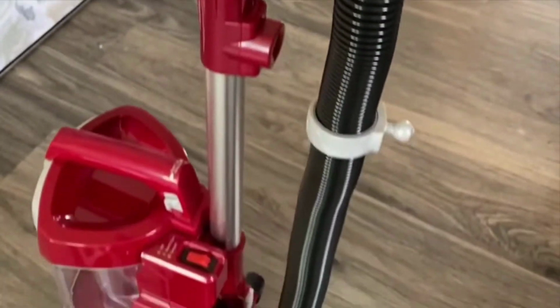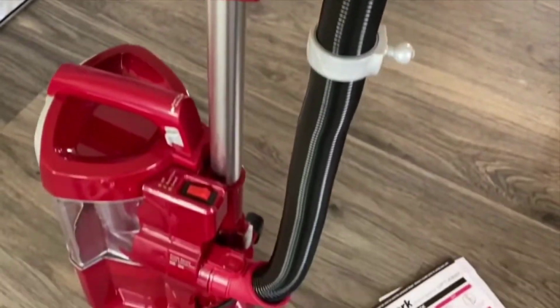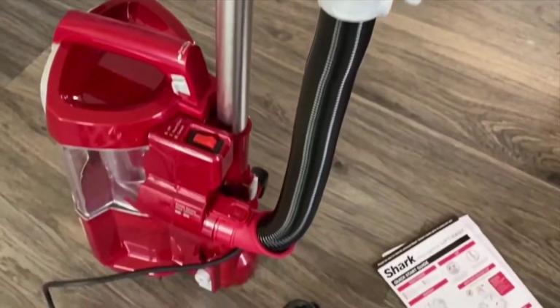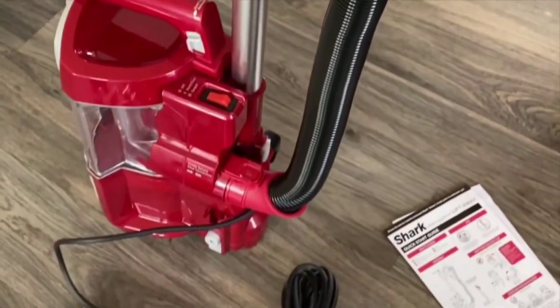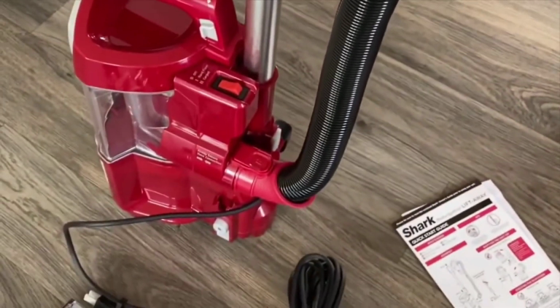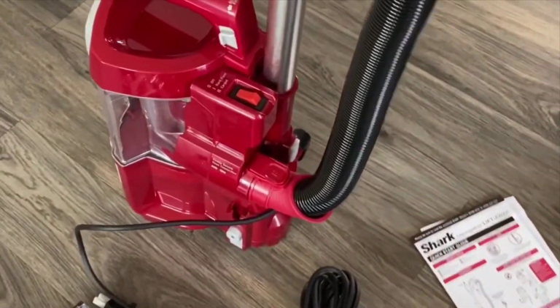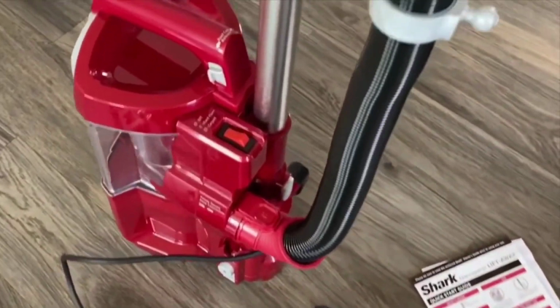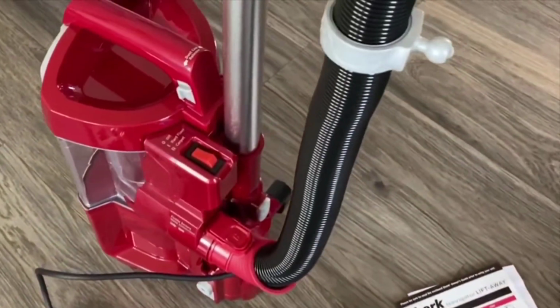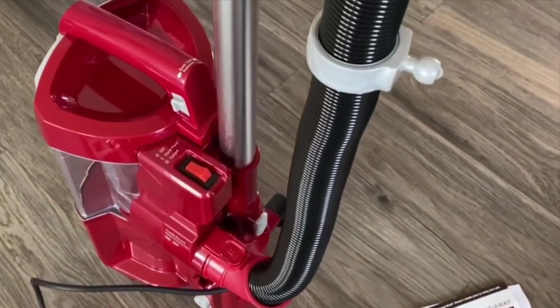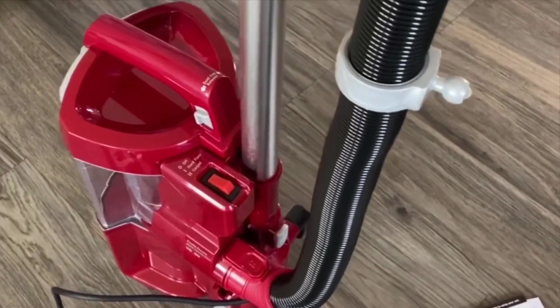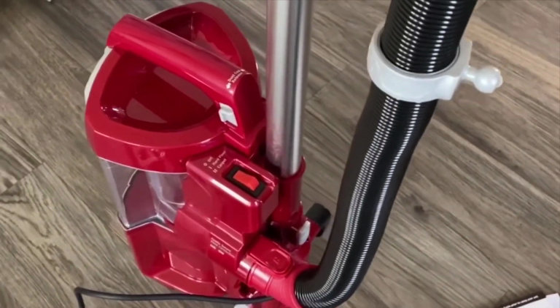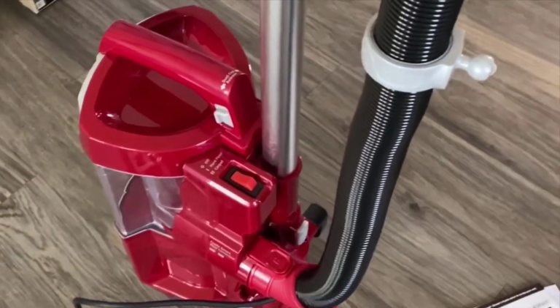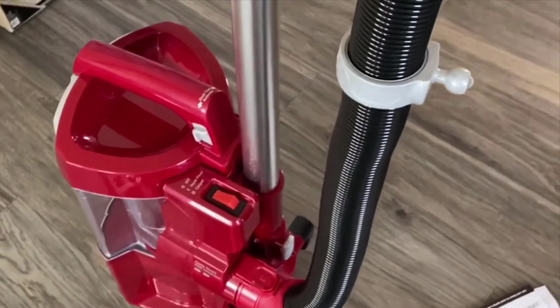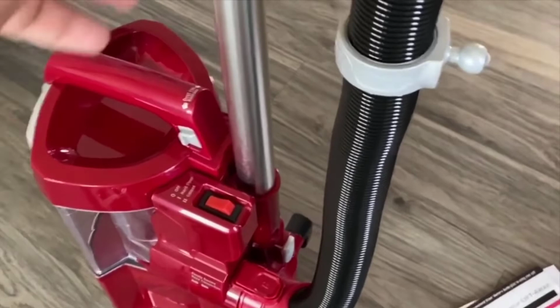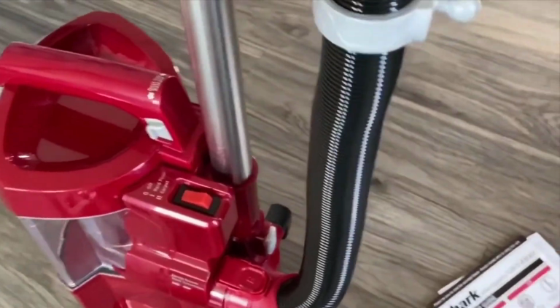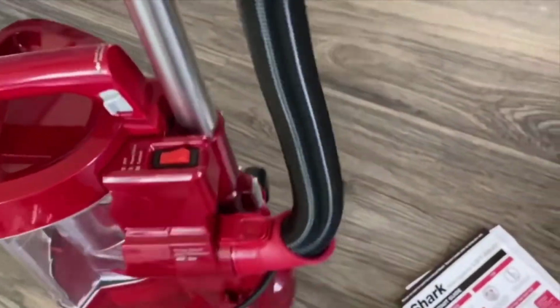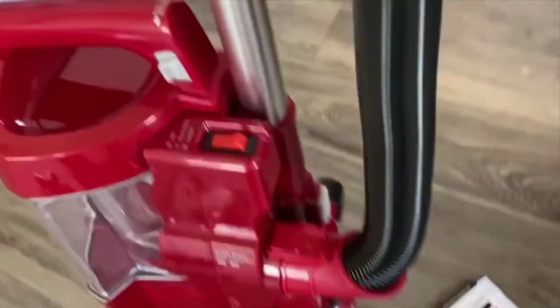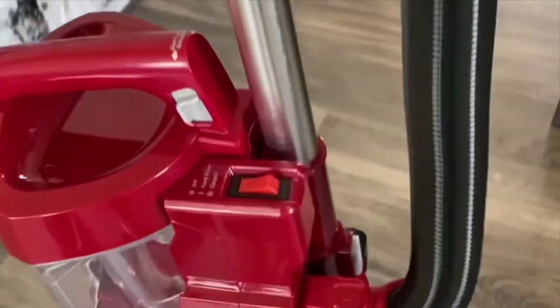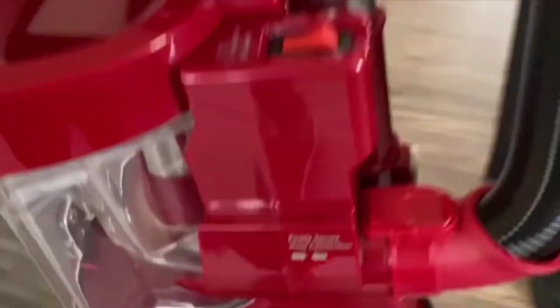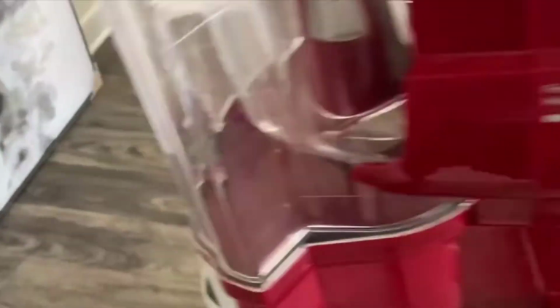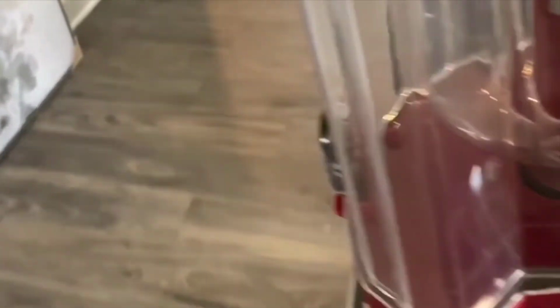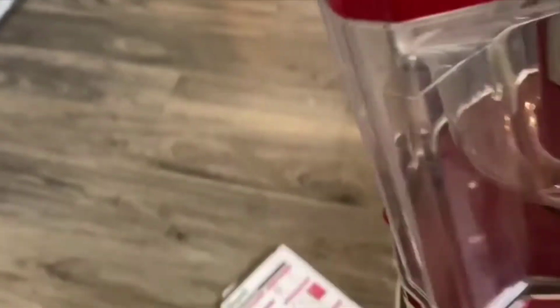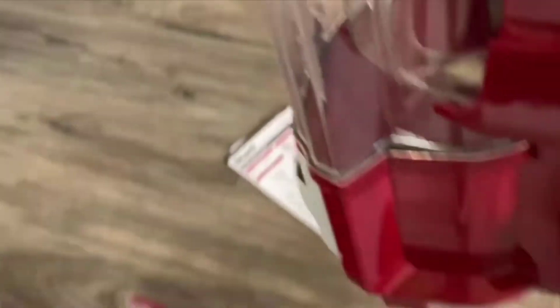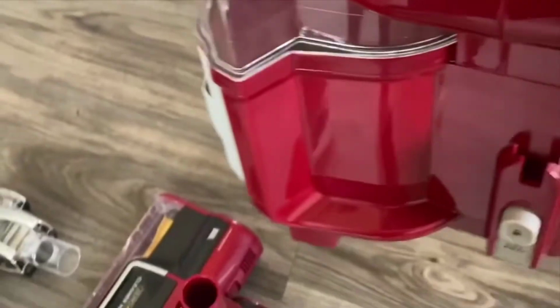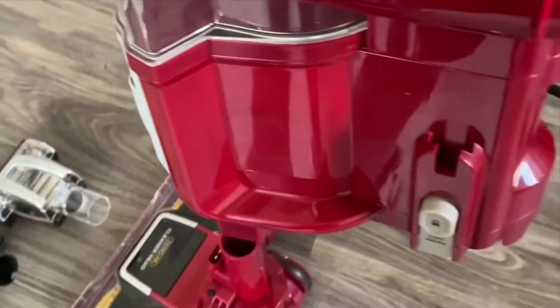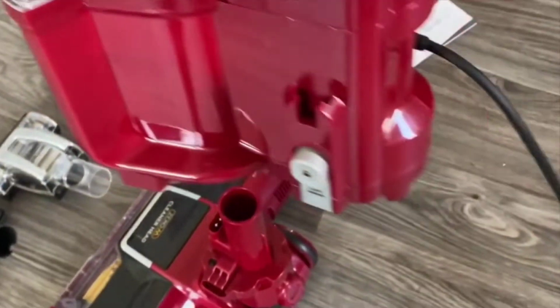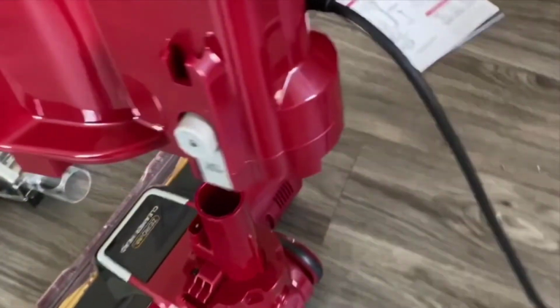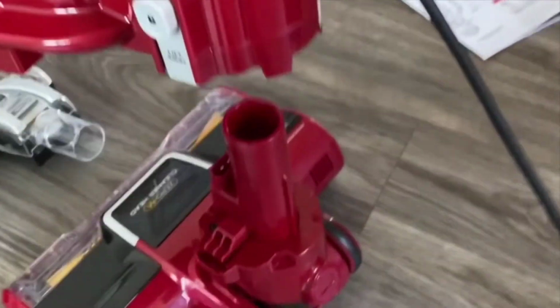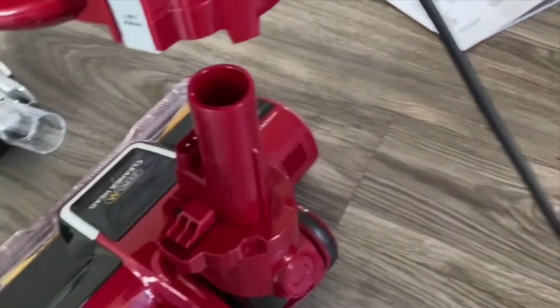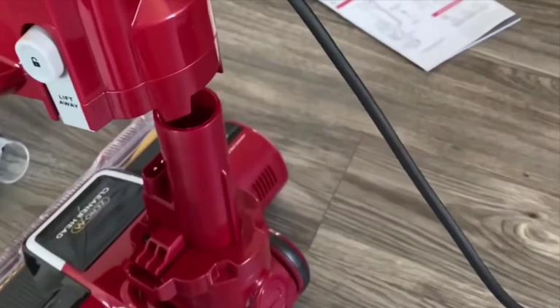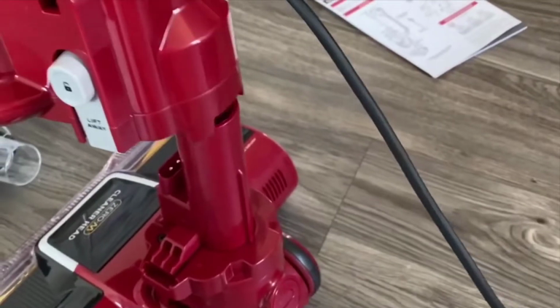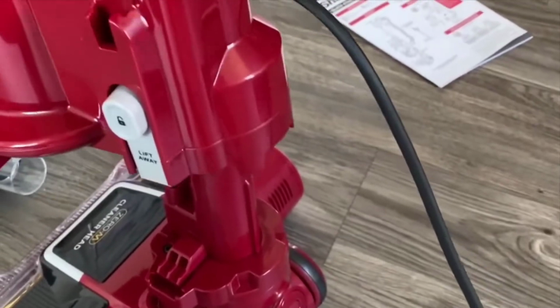So if you have pets, in my opinion, this is the vacuum cleaner to get. More specifically, if you have long-haired pets, it's really an awesome thing to have.